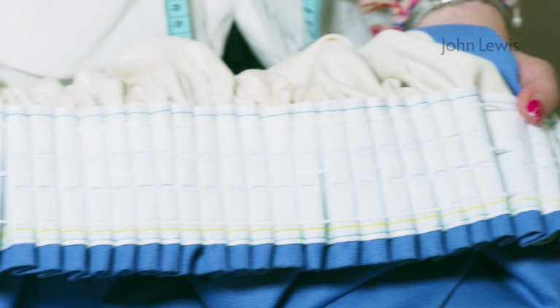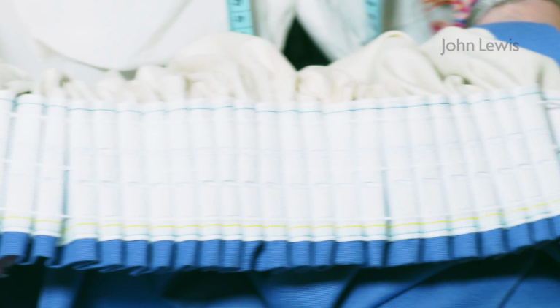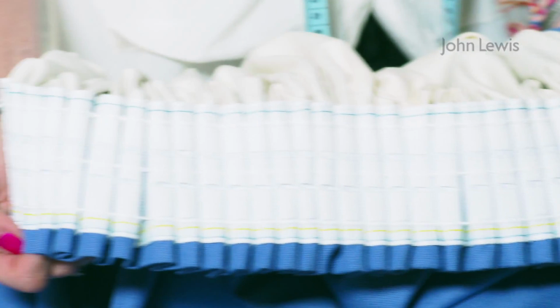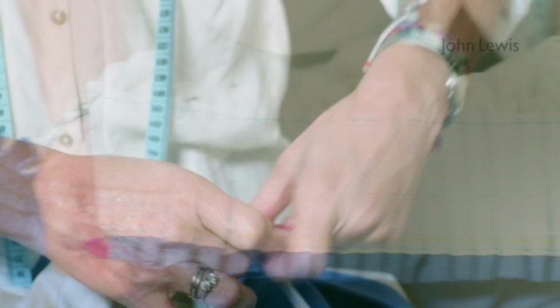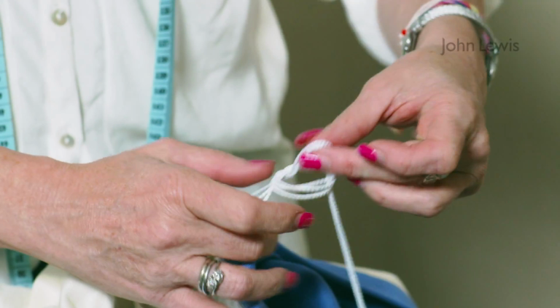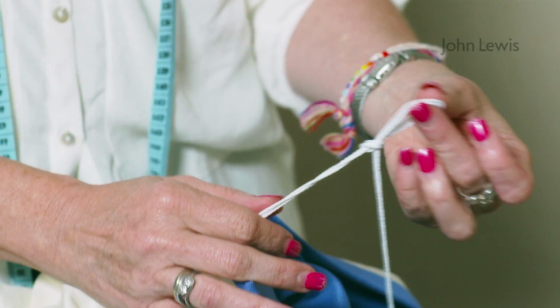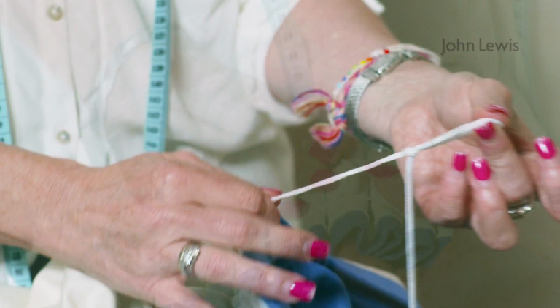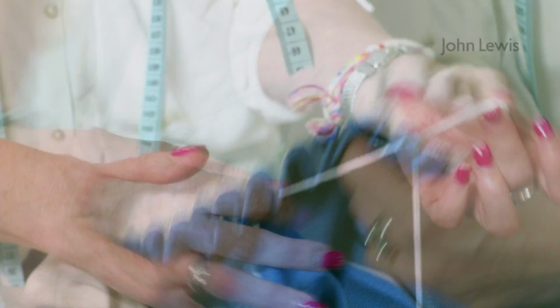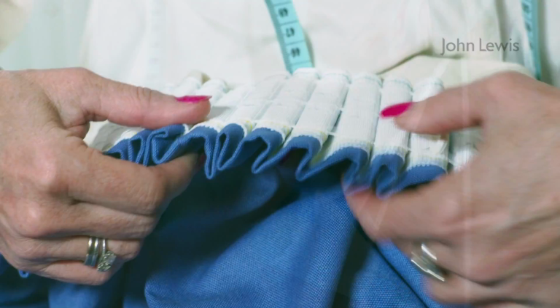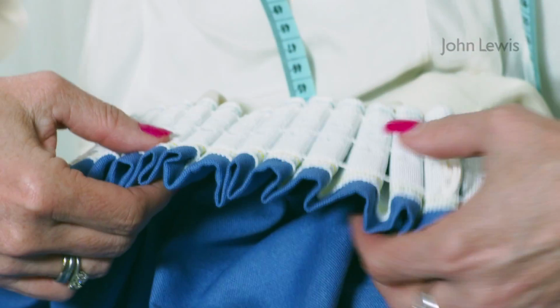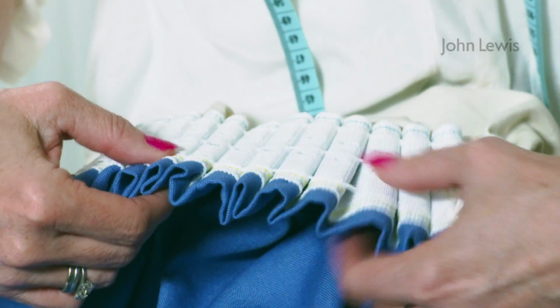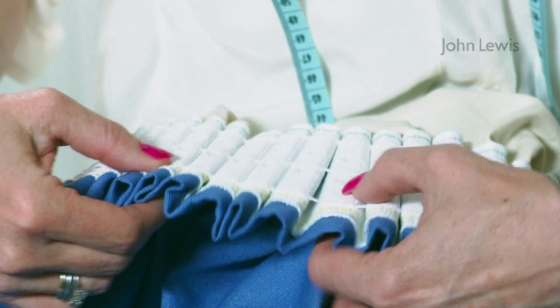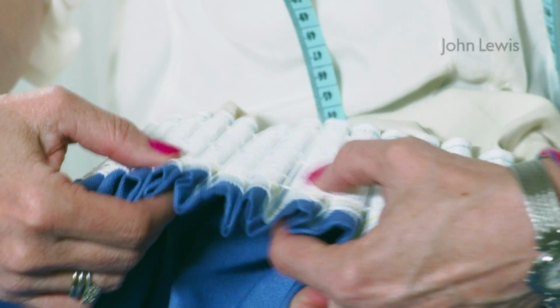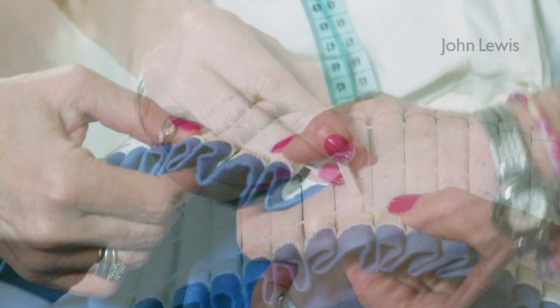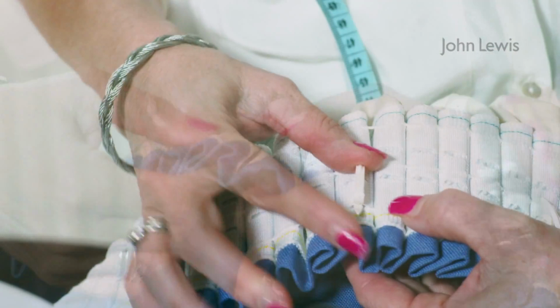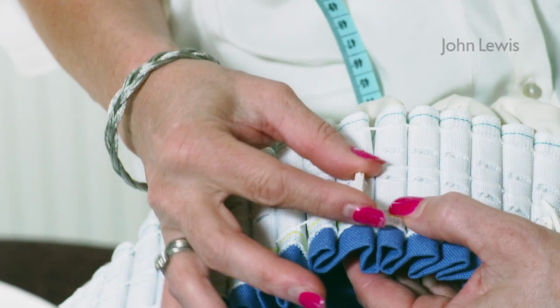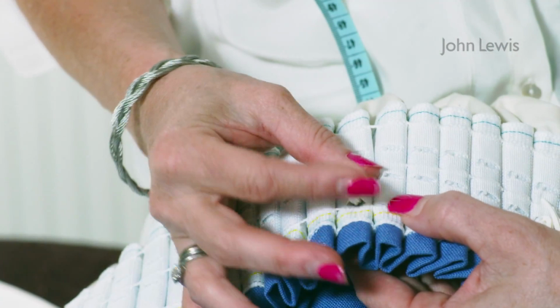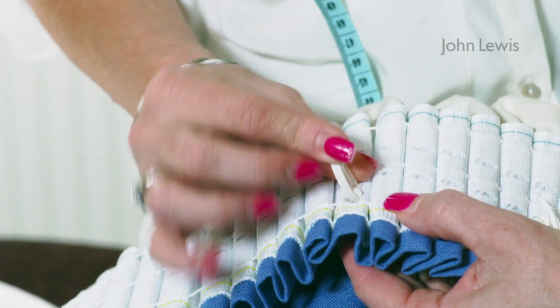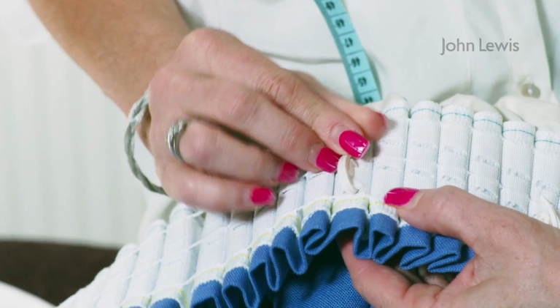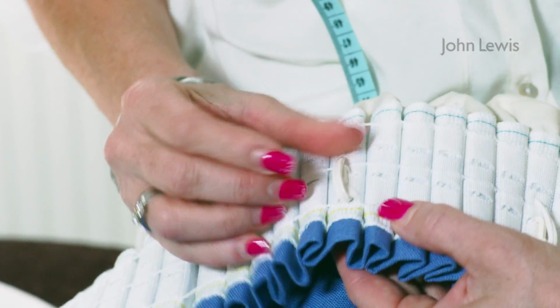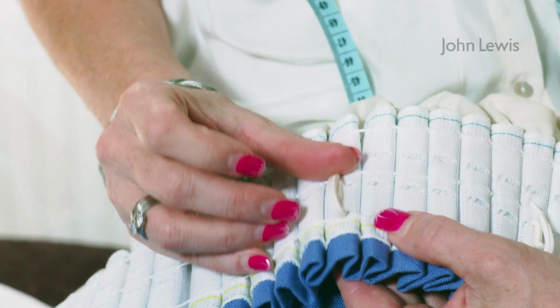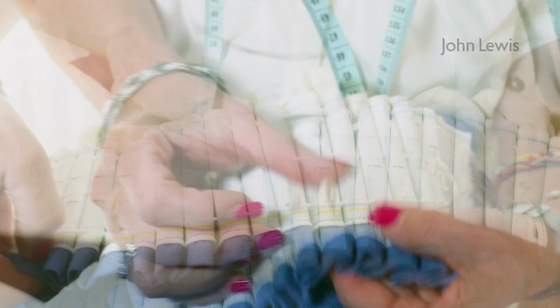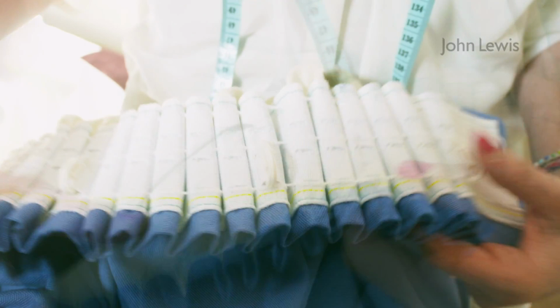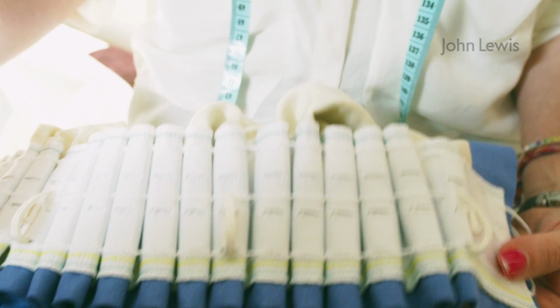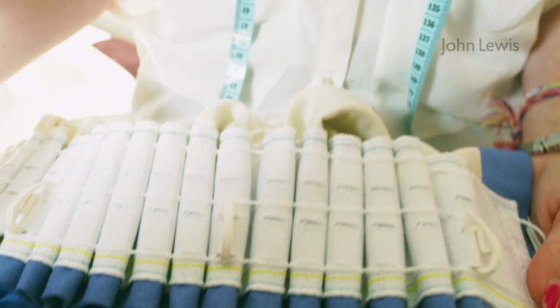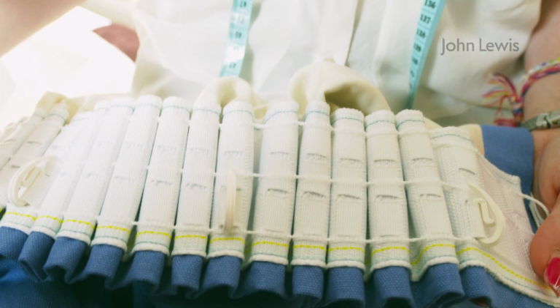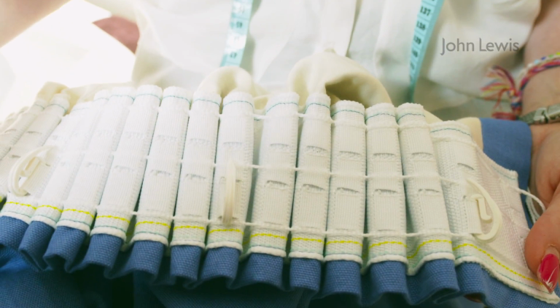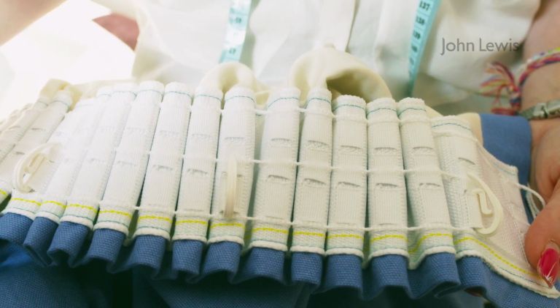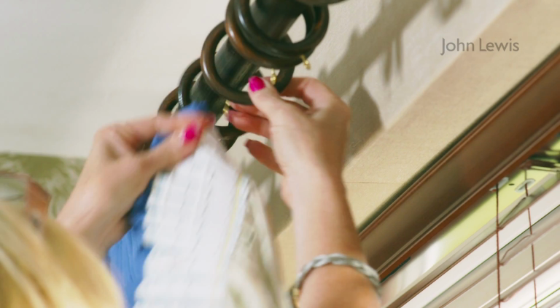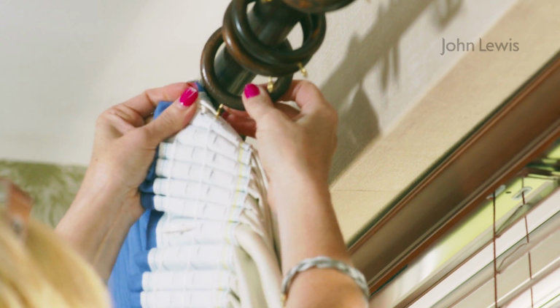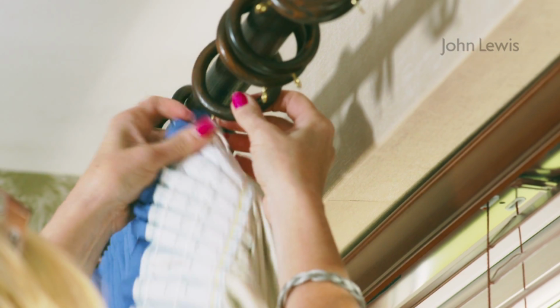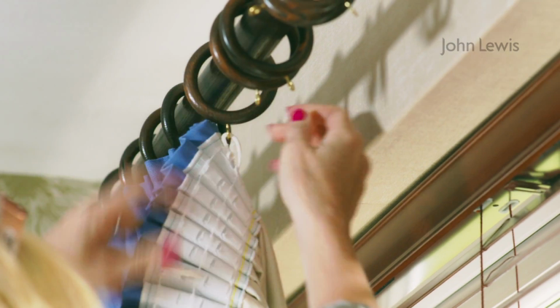Gather evenly and knot the cord to secure. Even out the pleats and fit your hooks — as a rough guide, fit the hooks 4 to 7 pockets apart. You're now ready to hang your curtains.